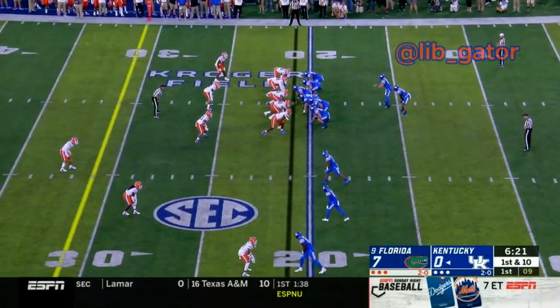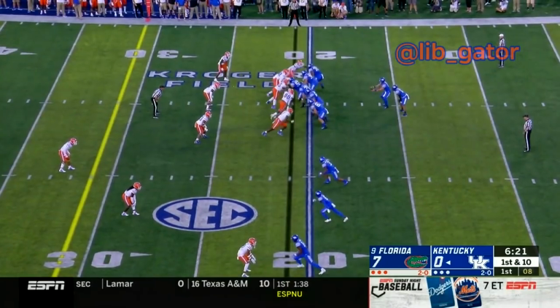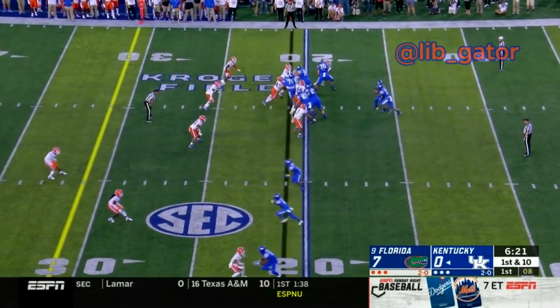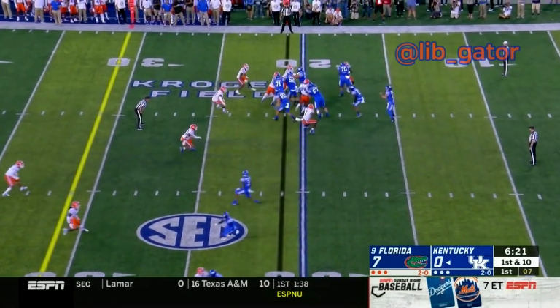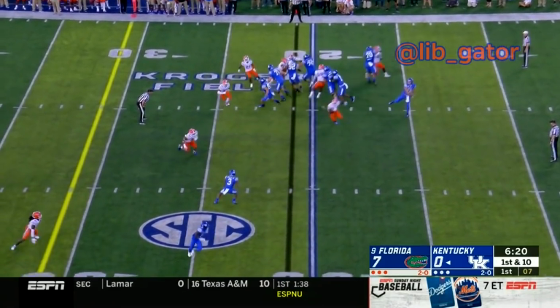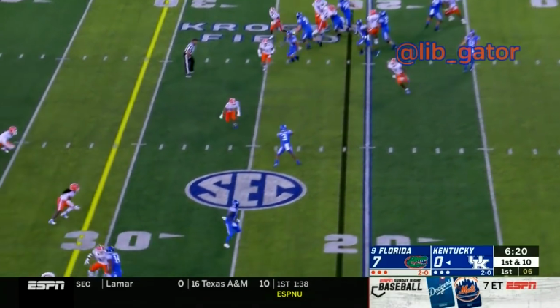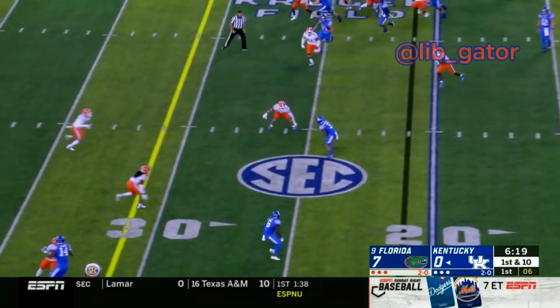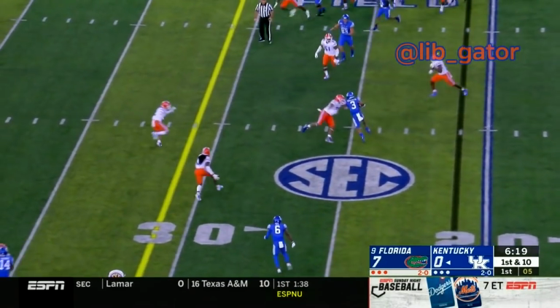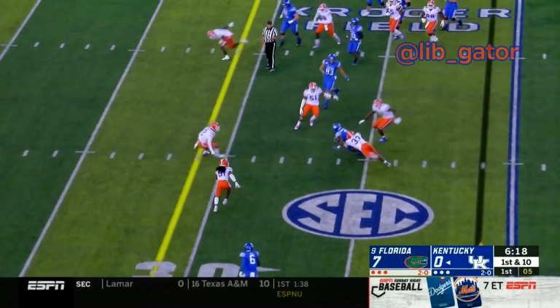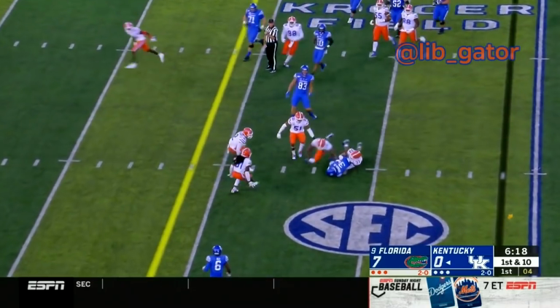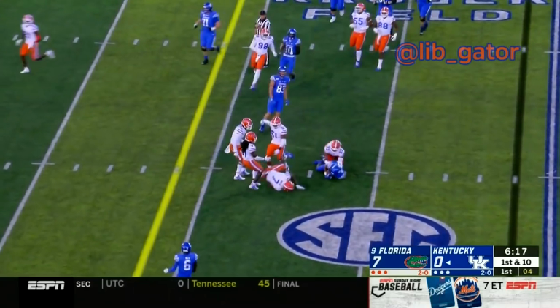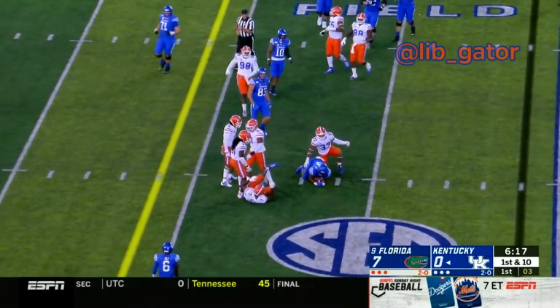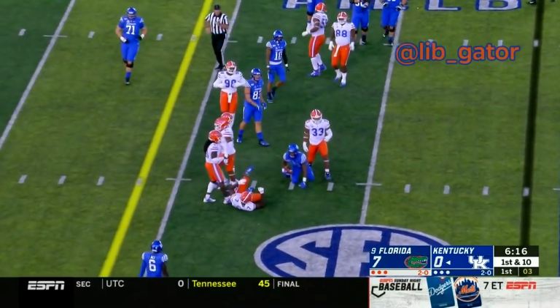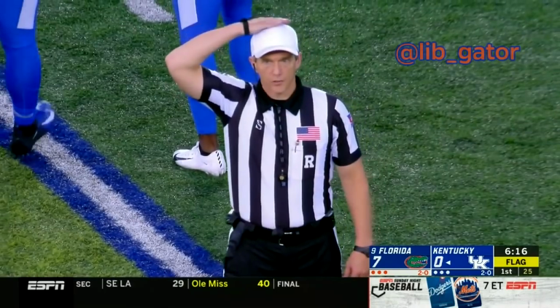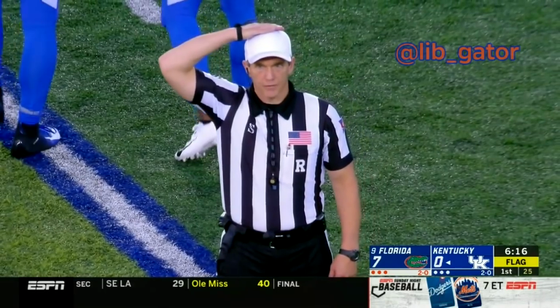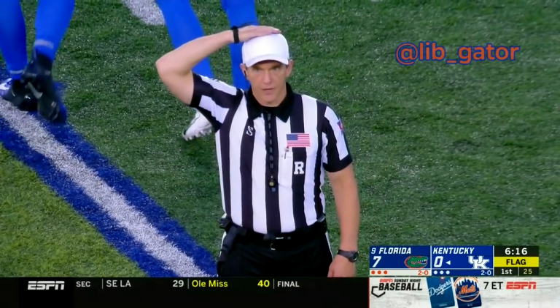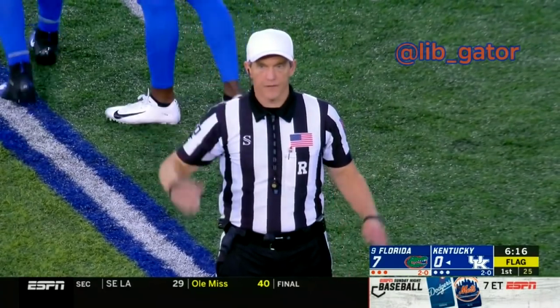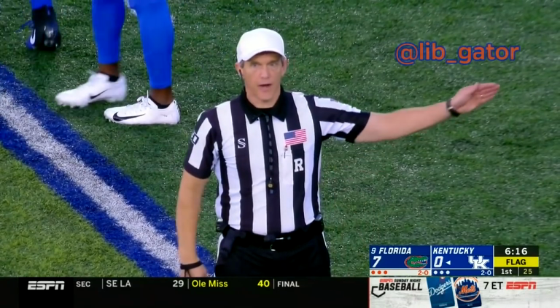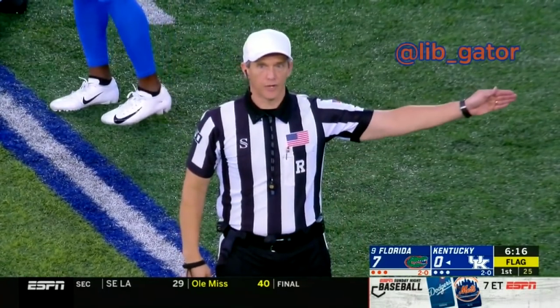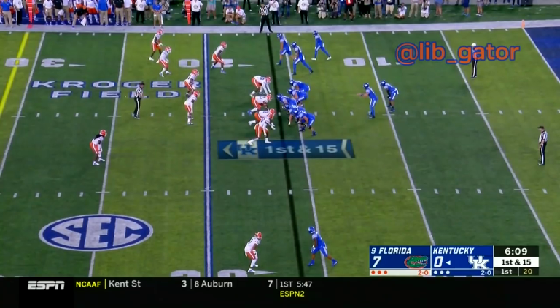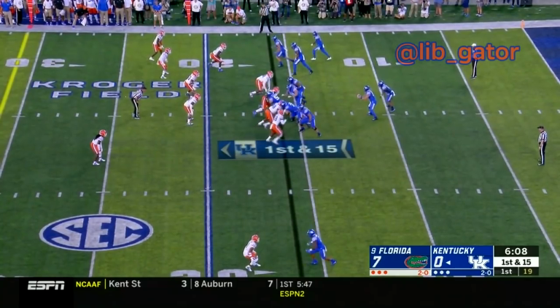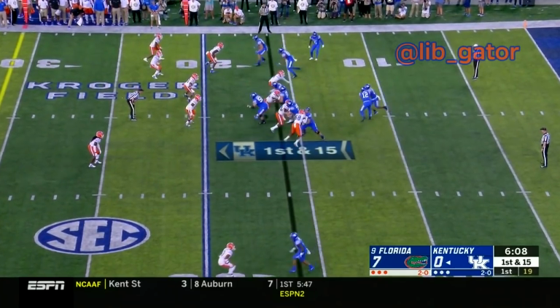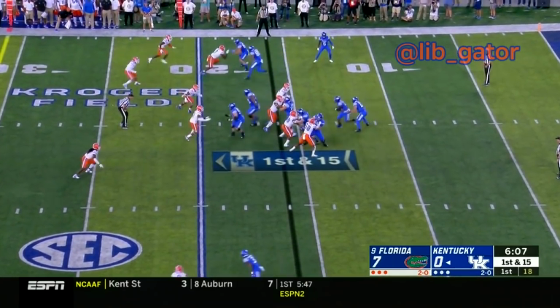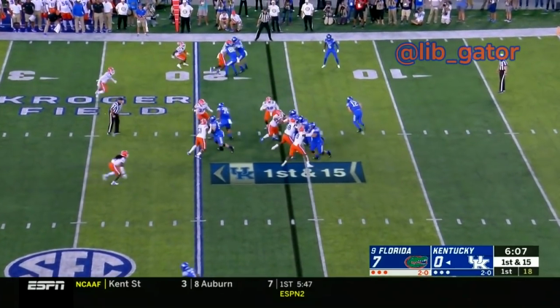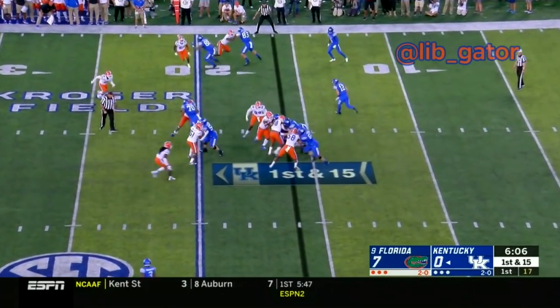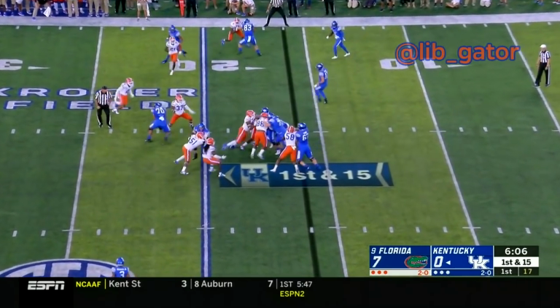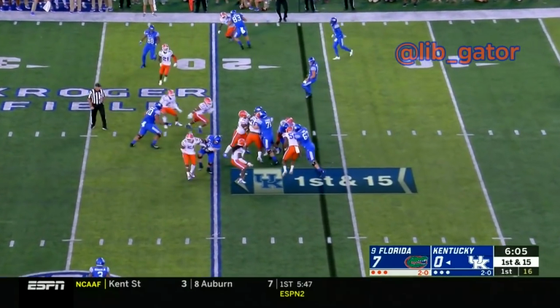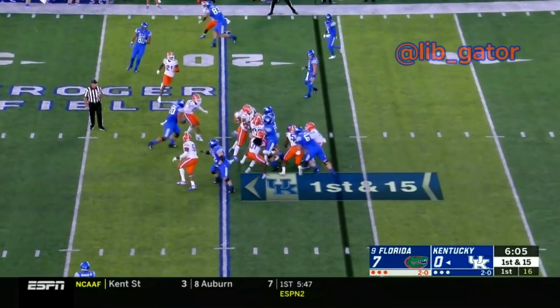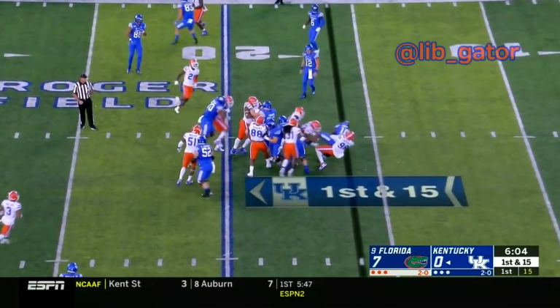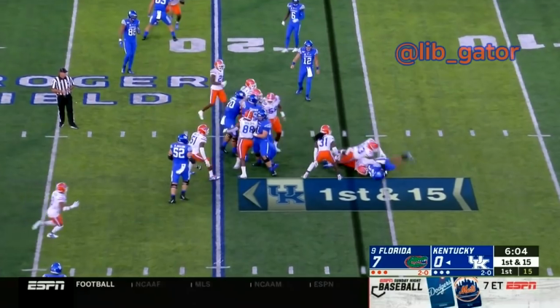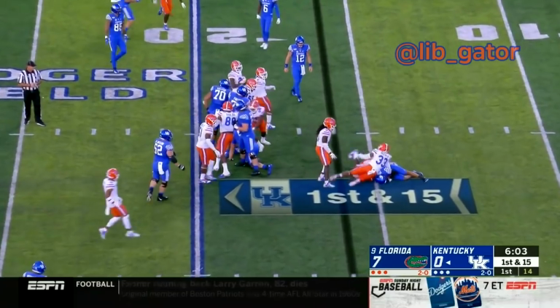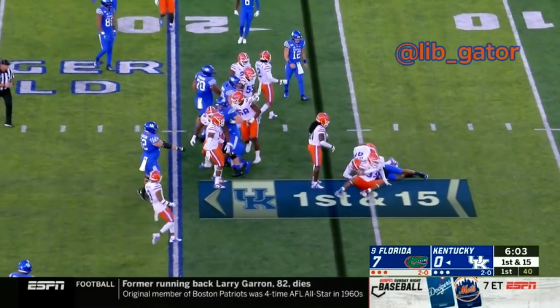Smith in the pistol takes the snap, looks to swing the pass out to the left to Bowden — Bowden makes the catch and David Reese makes the tackle. Ineligible receiver downfield, offense number 83. Ventrell Miller and David Reese the linebackers. Here's a running play for Kentucky as the ball is handed off to A.J. Rose.